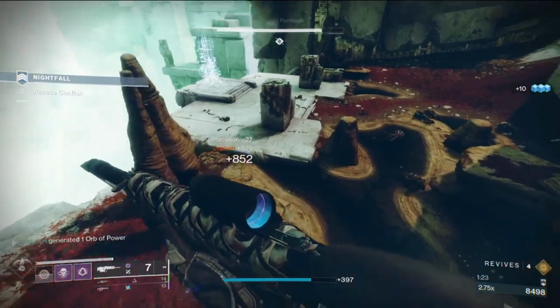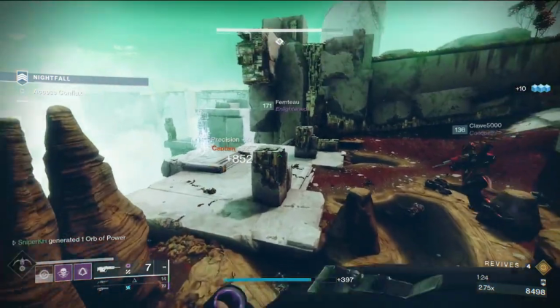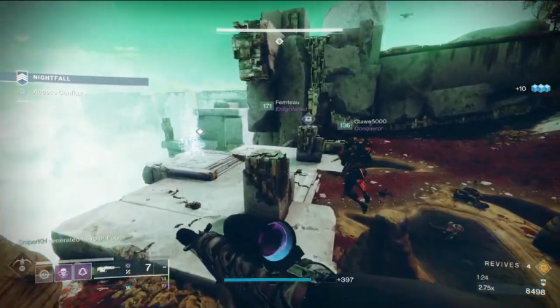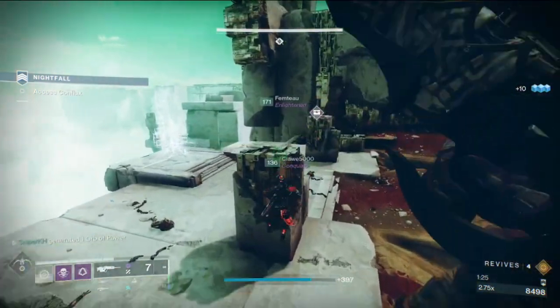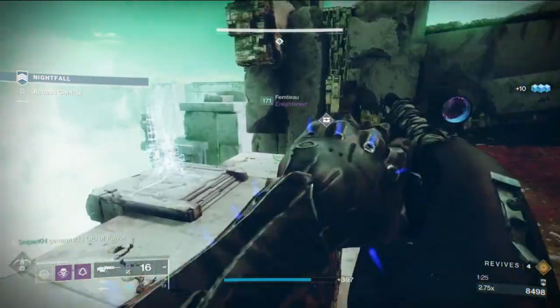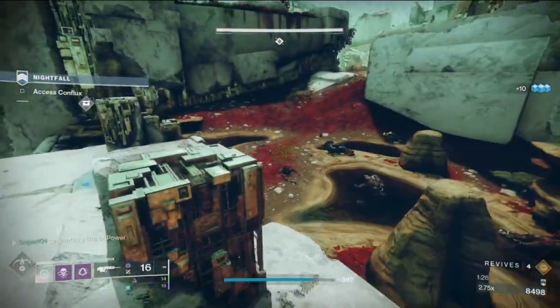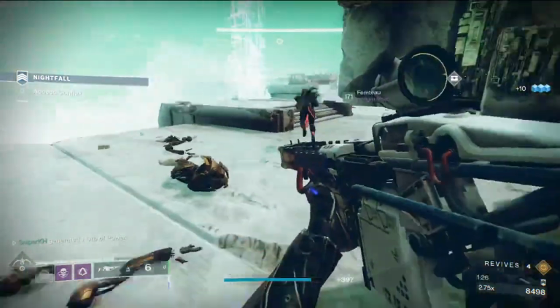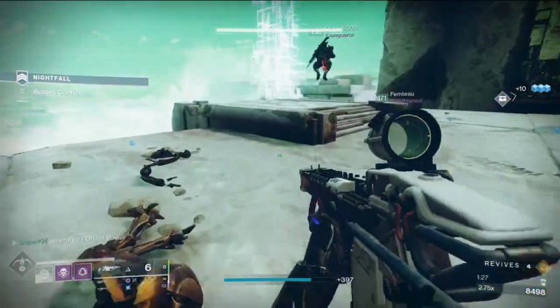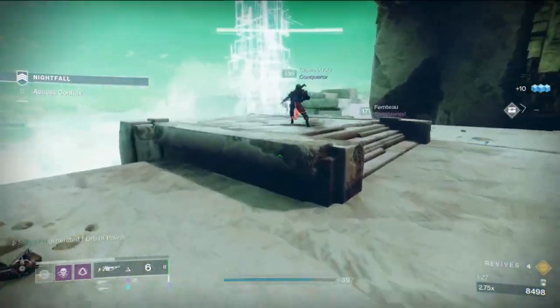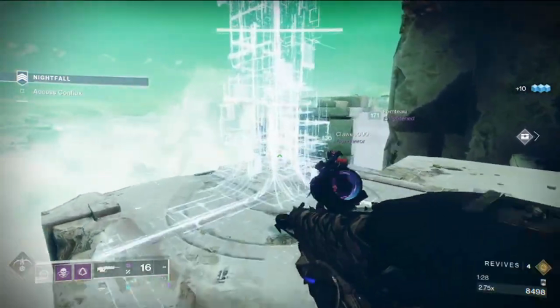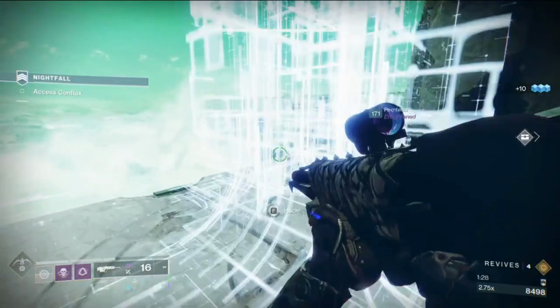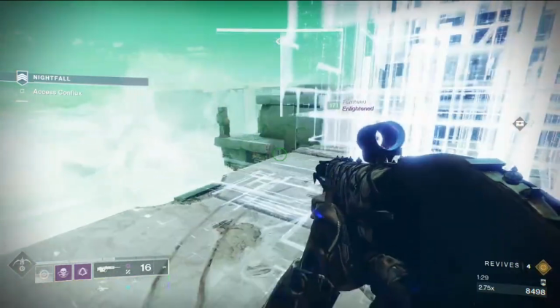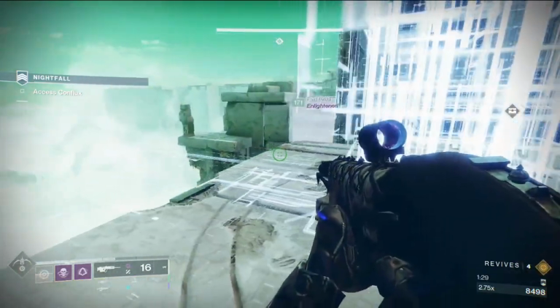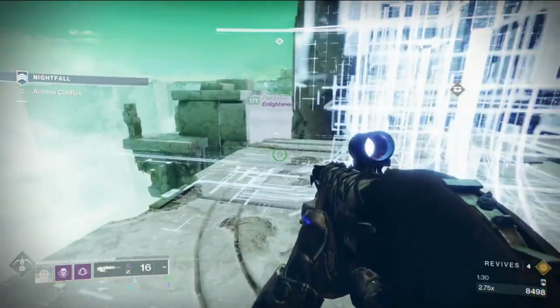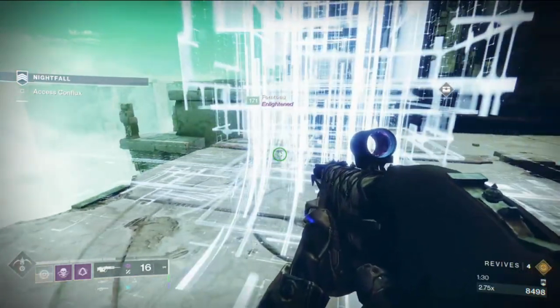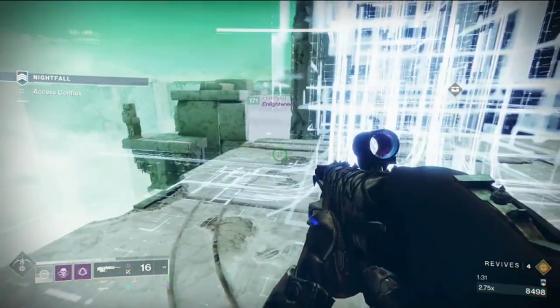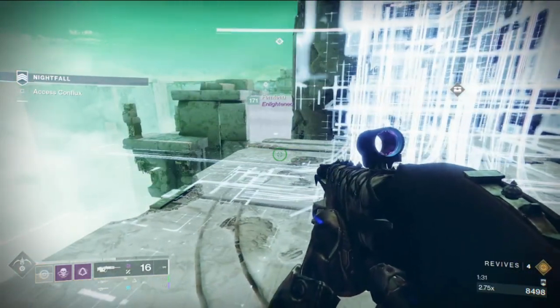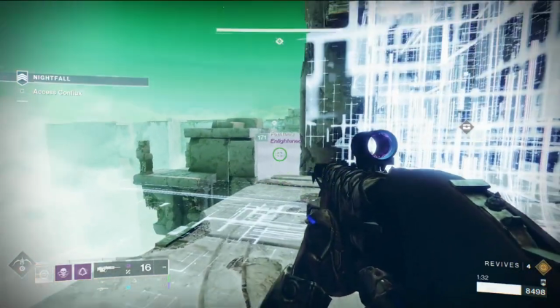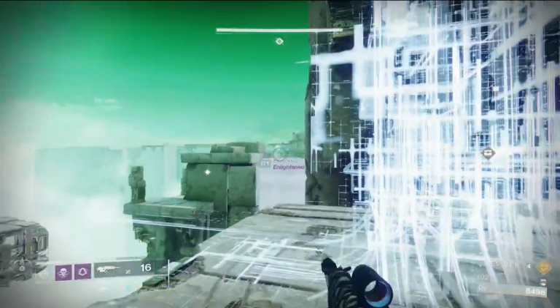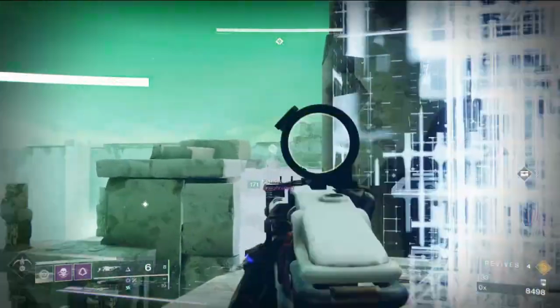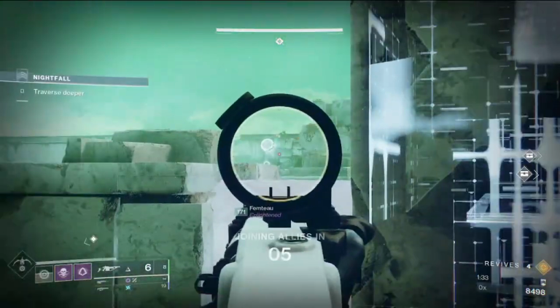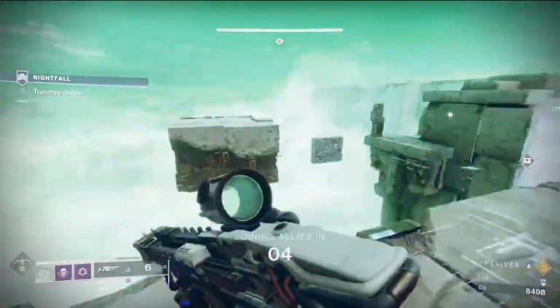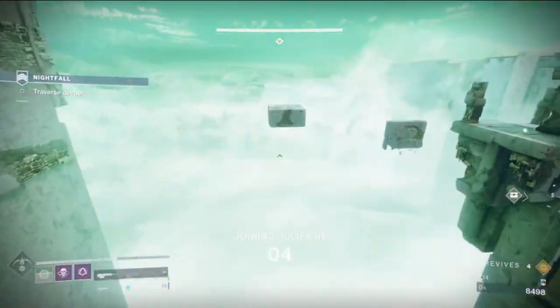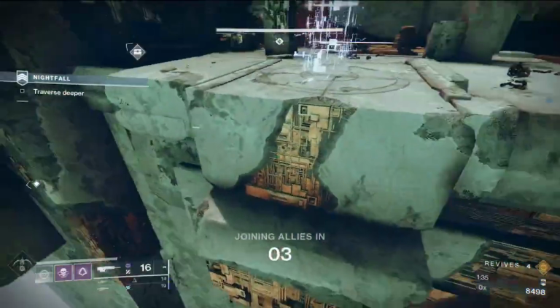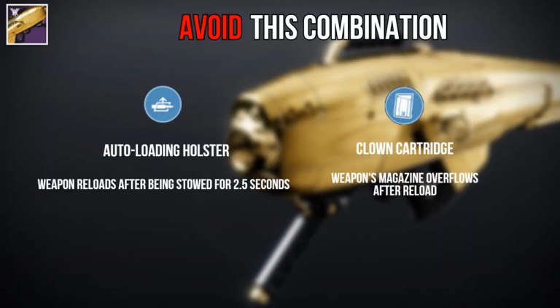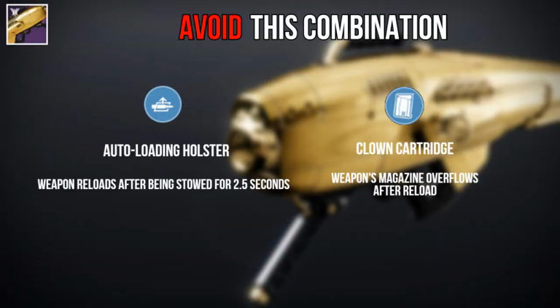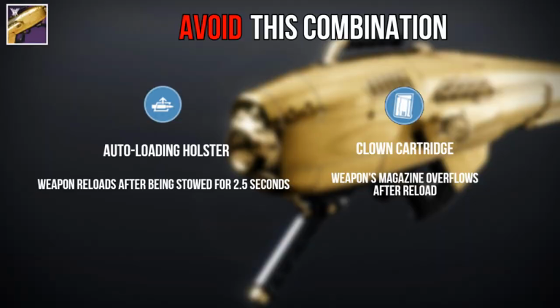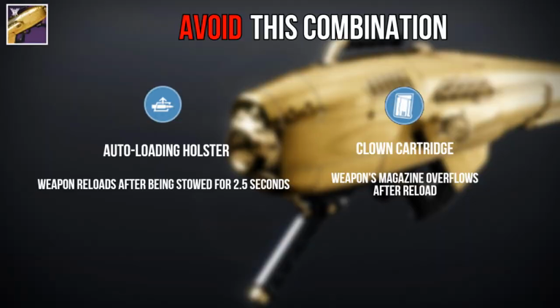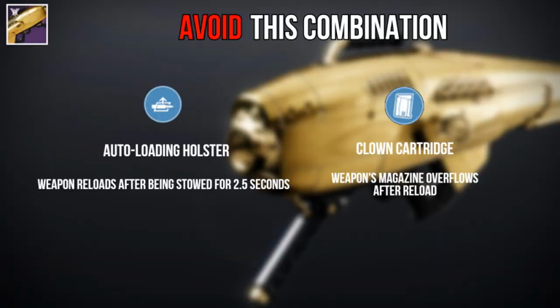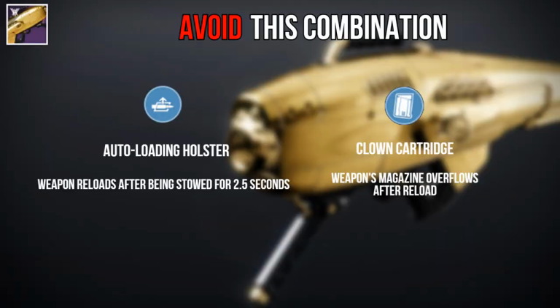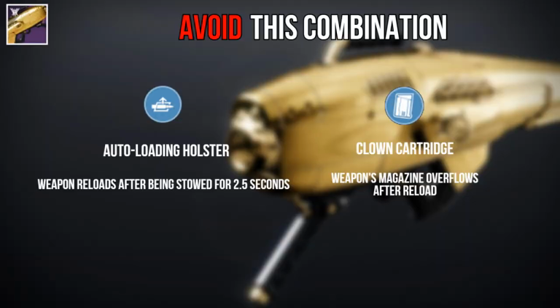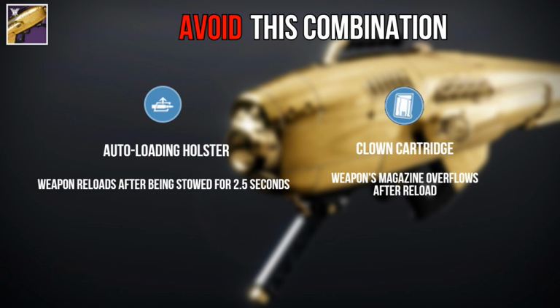Getting a combination of any of these perks will provide you with a rocket launcher that will slay any and every enemy you come across with ease and will let you do massive damage to any boss you fight. It is worth noting that you'll want to avoid the combination of Auto Loading Holster and Clown Cartridge as they don't both work together.